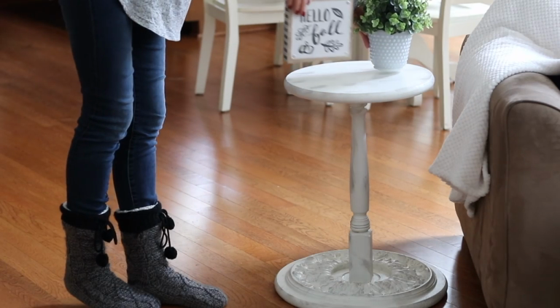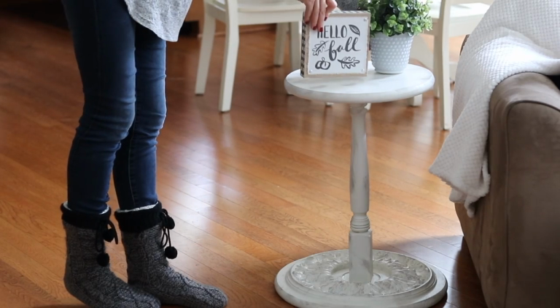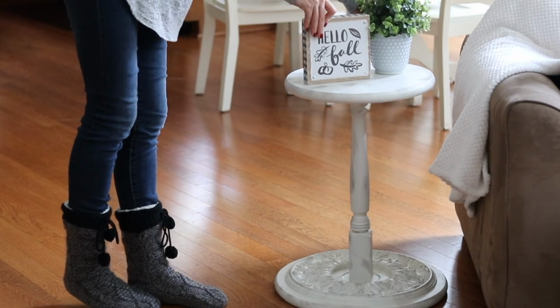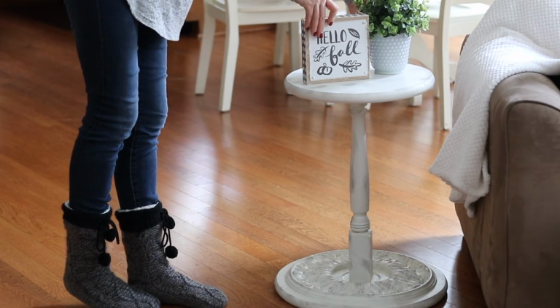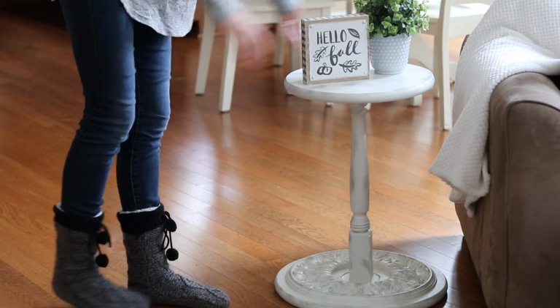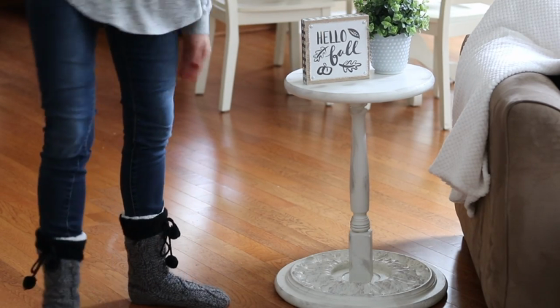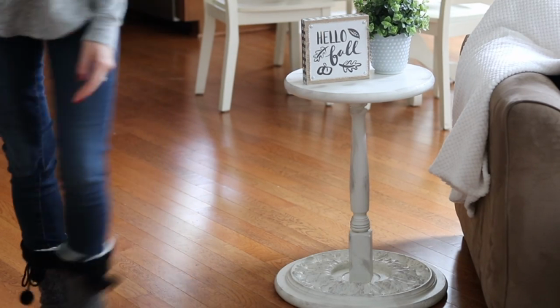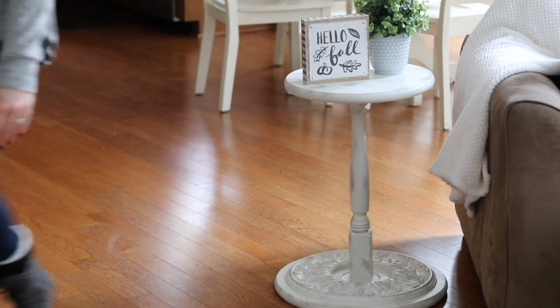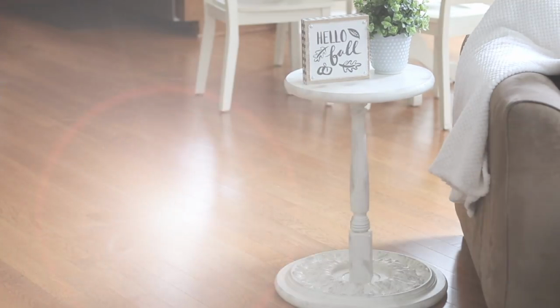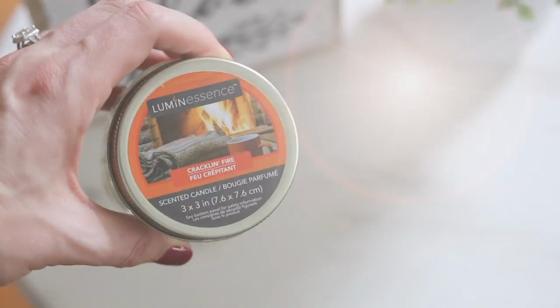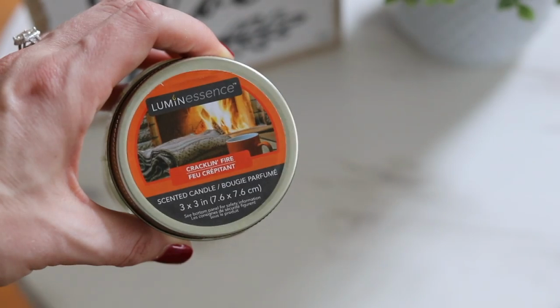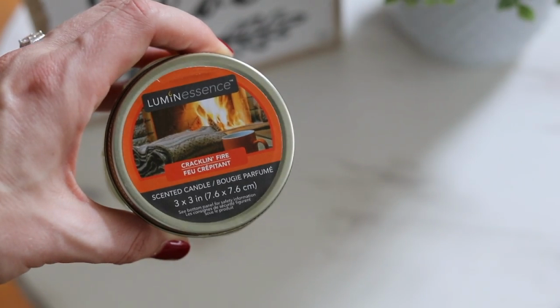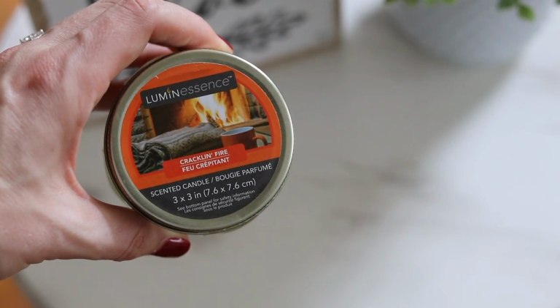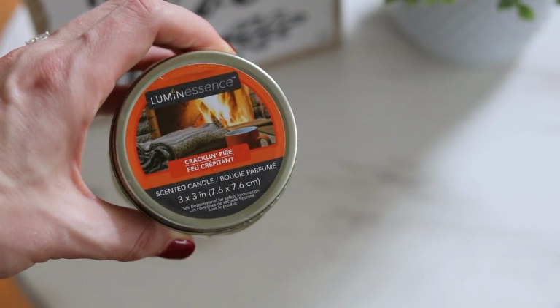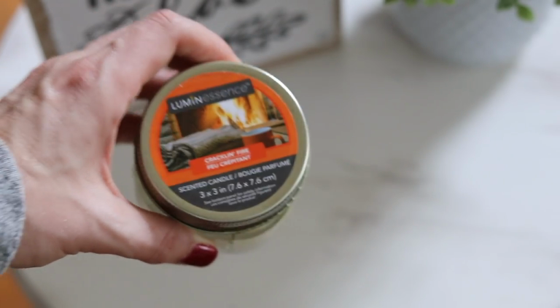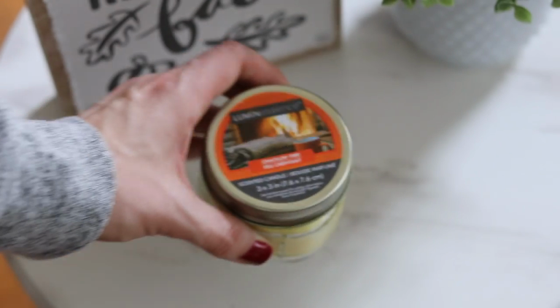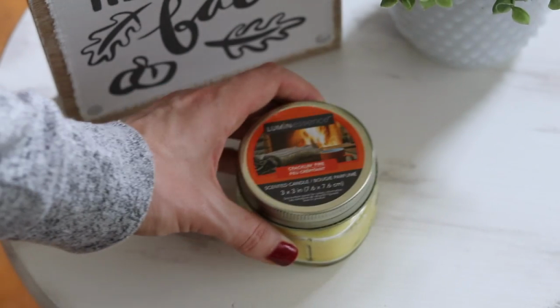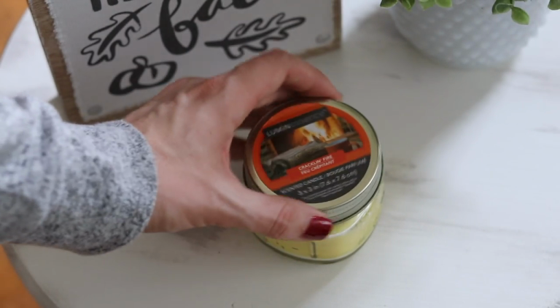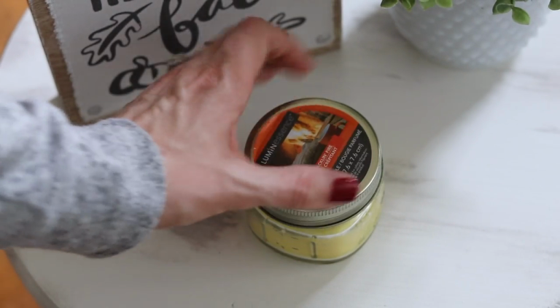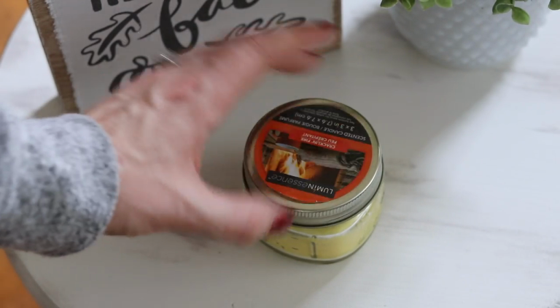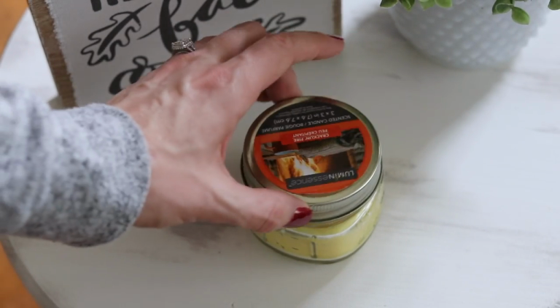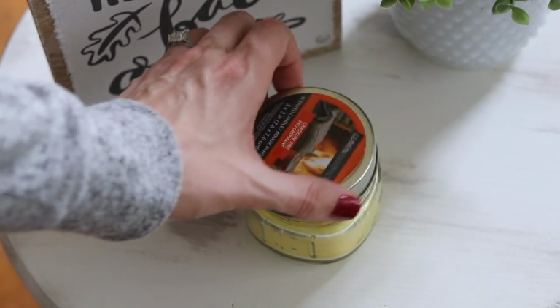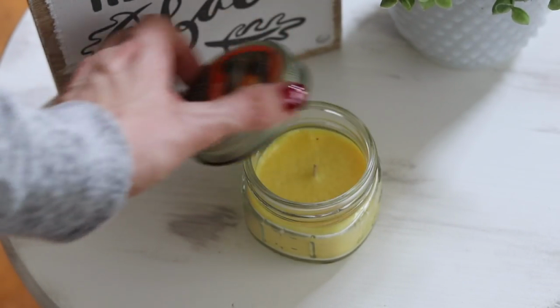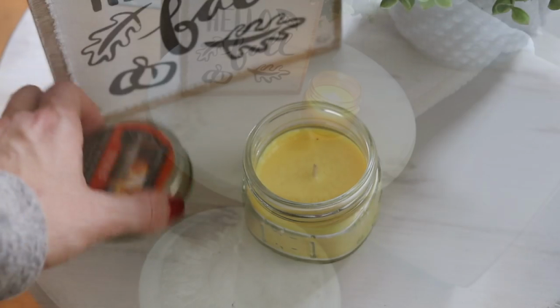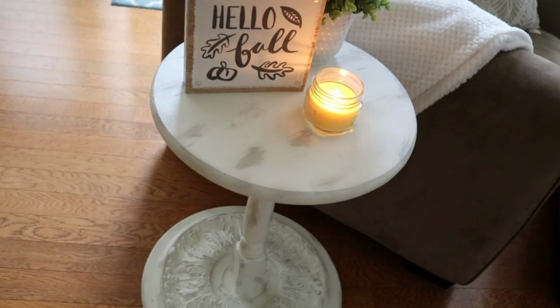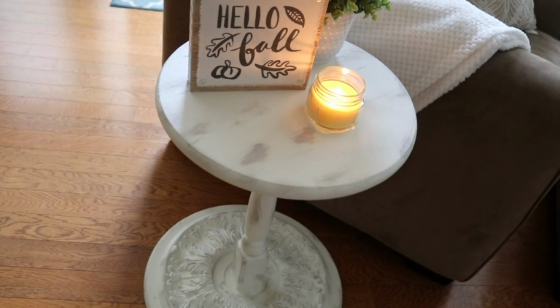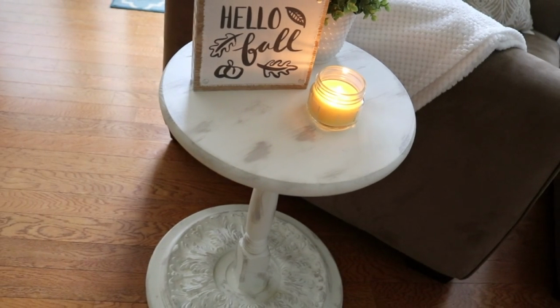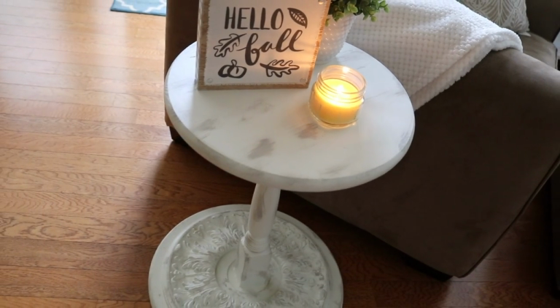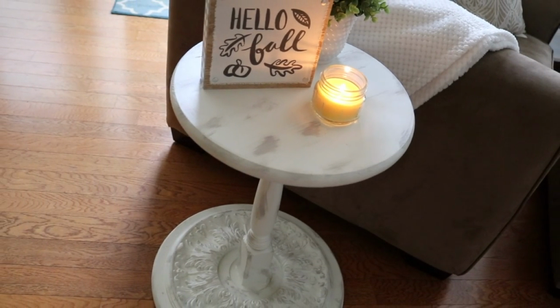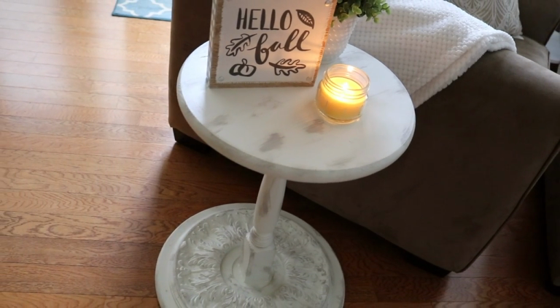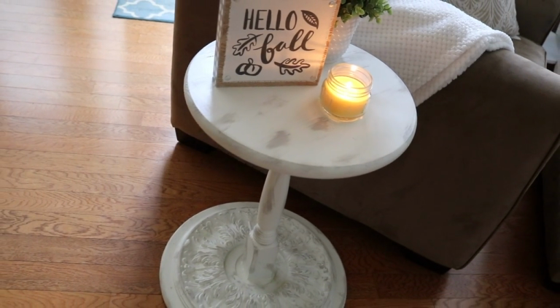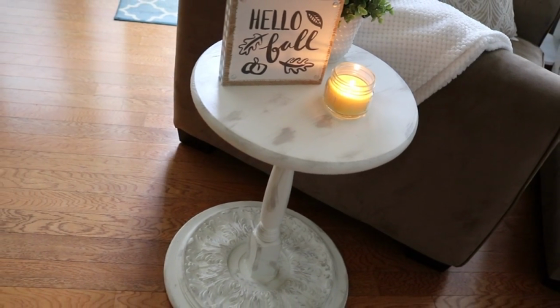And I can't escape this video without a Dollar Tree product, you guys. I love this Cracklin Fire Candle — these are so amazing. I keep talking about them because I love them so much. This has been the perfect addition to our family room.